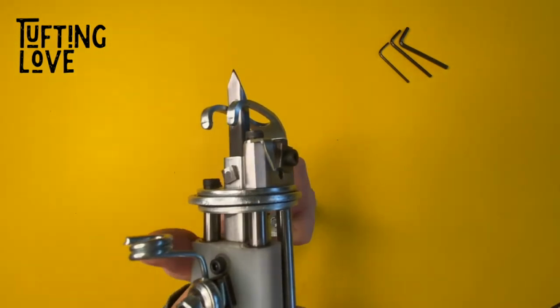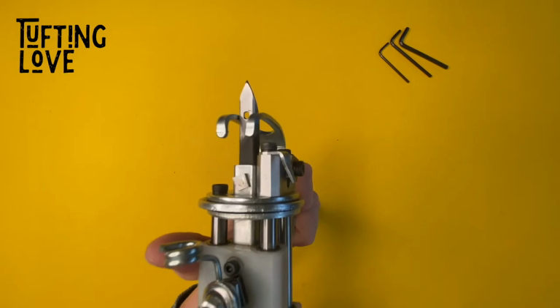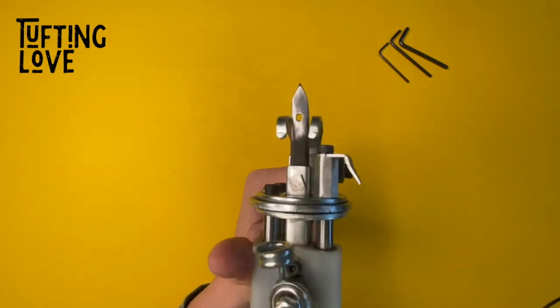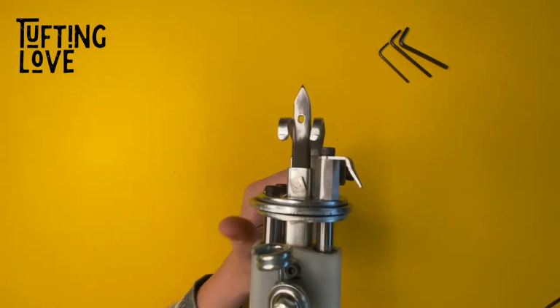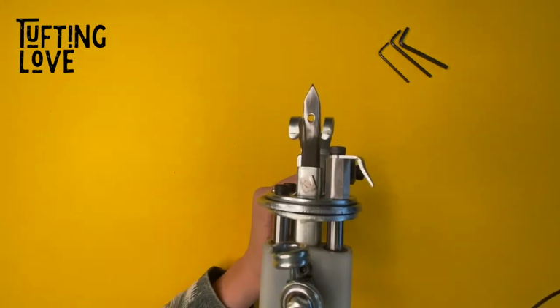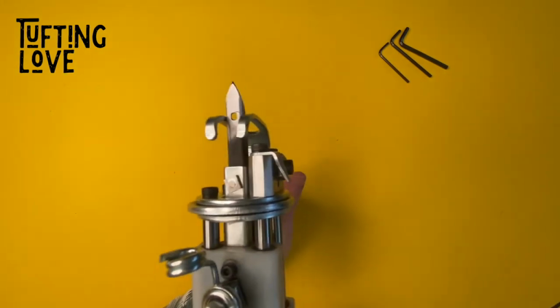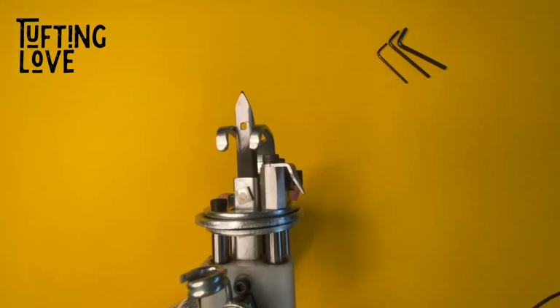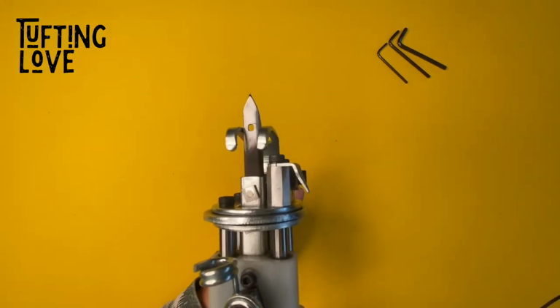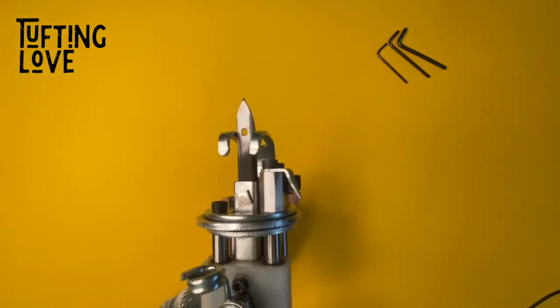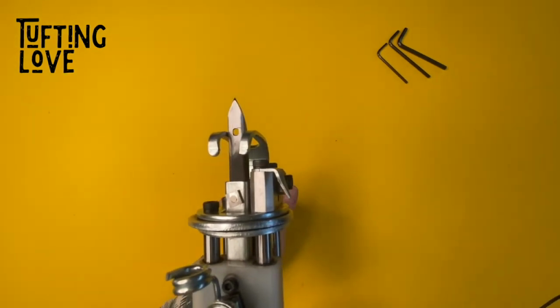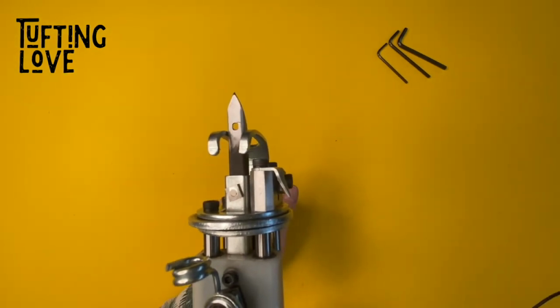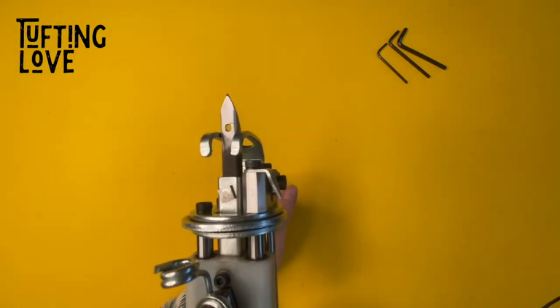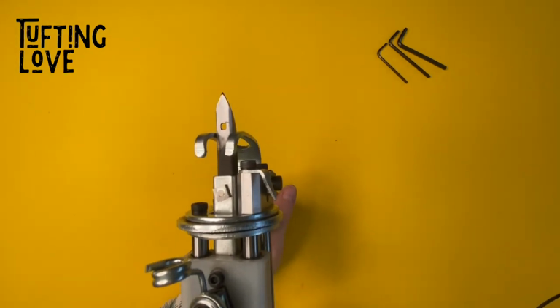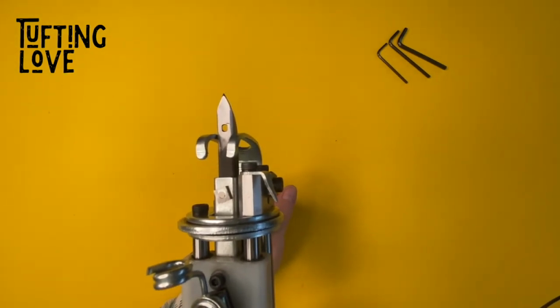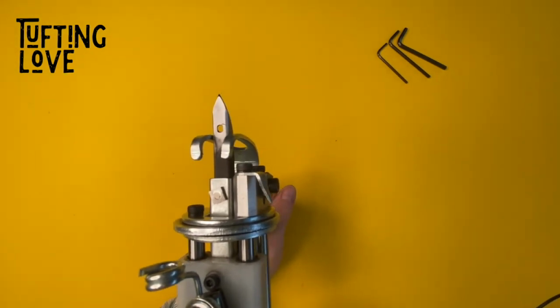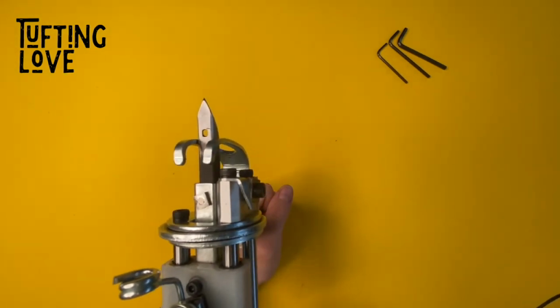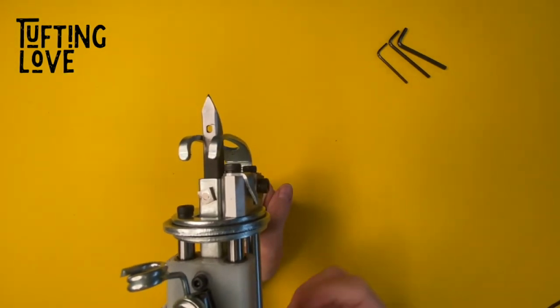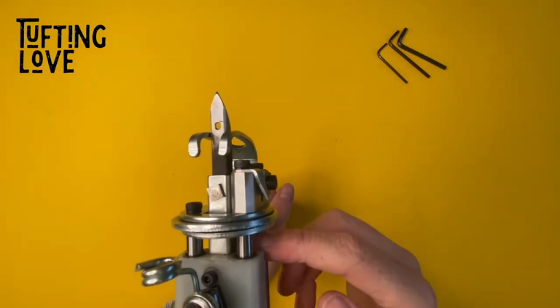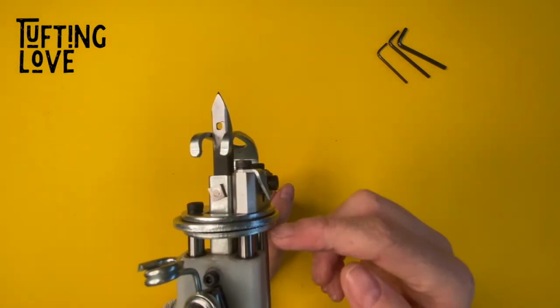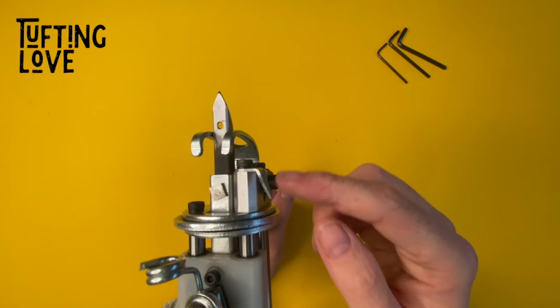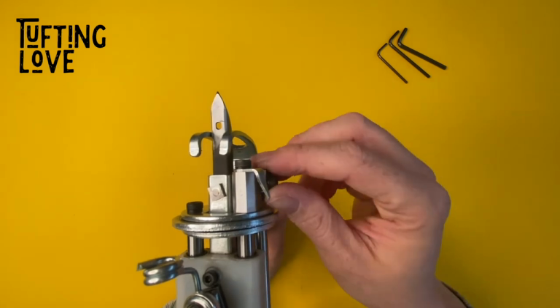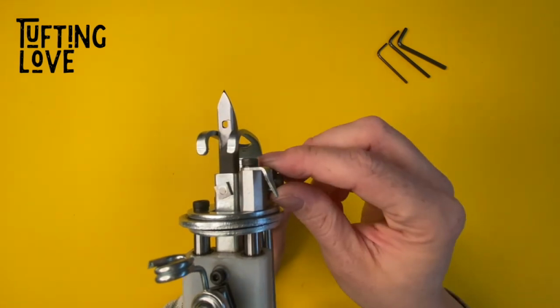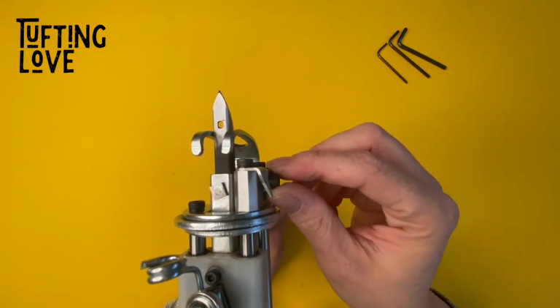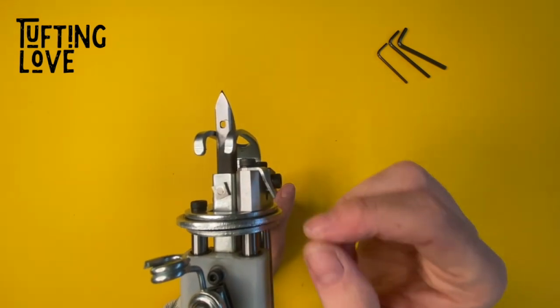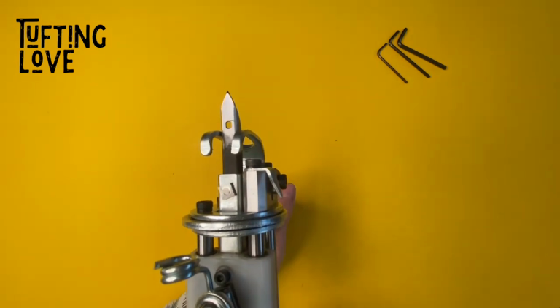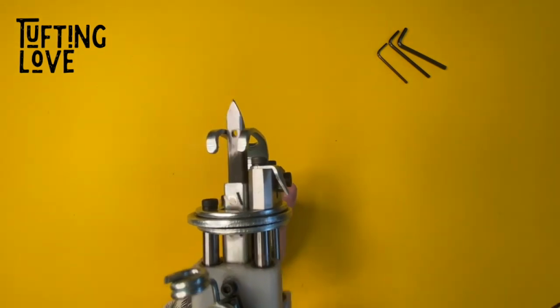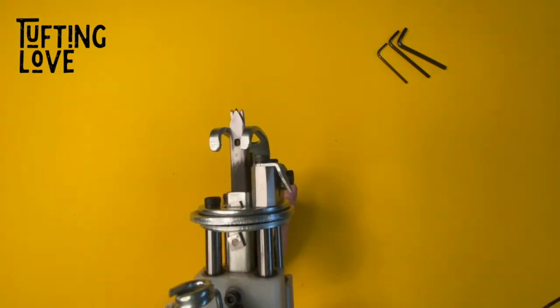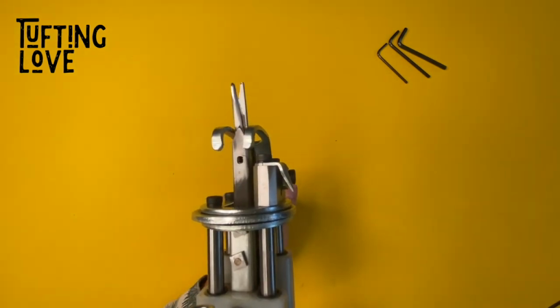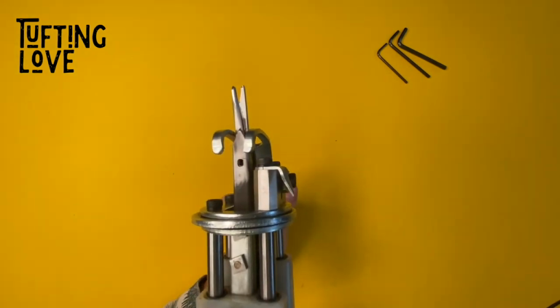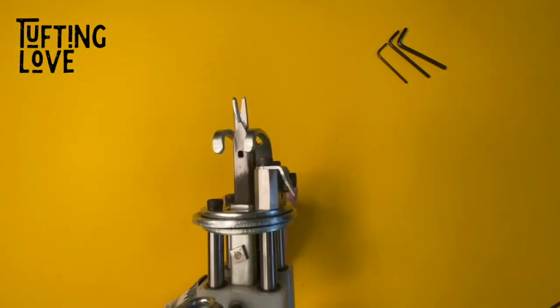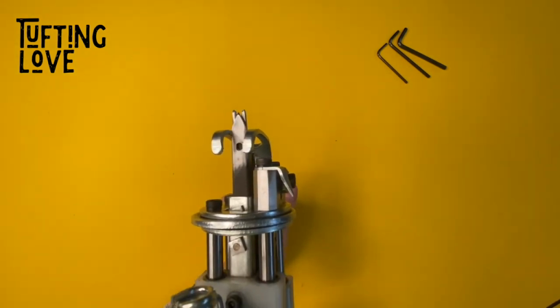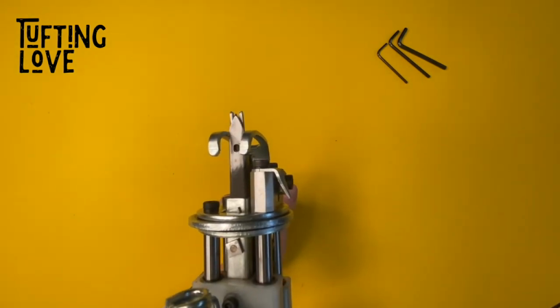What happens if you set your tufting gun to a lower pile height is that you will not reach that point anymore, and that's why it's not closing.